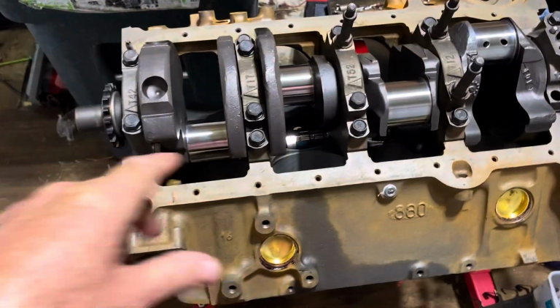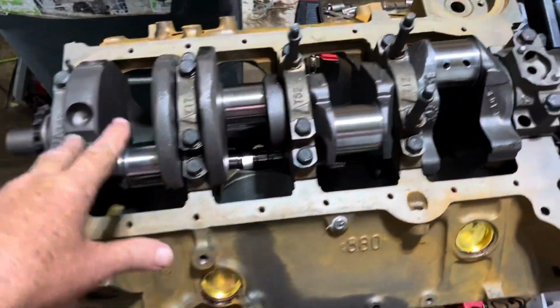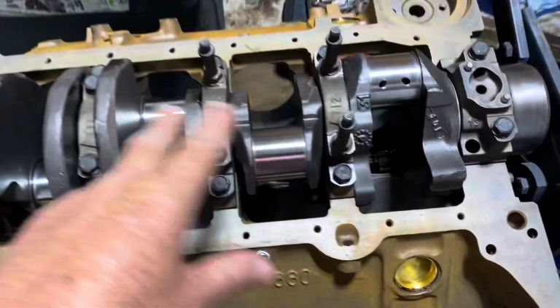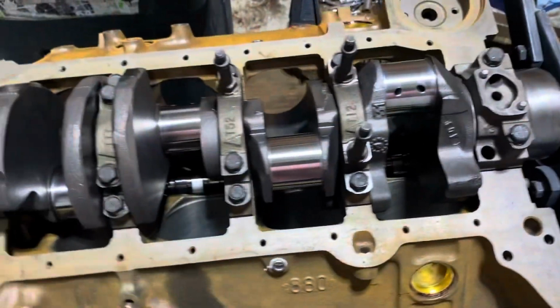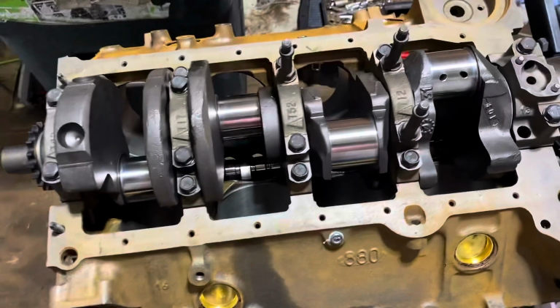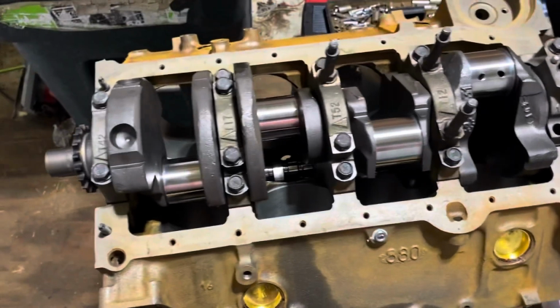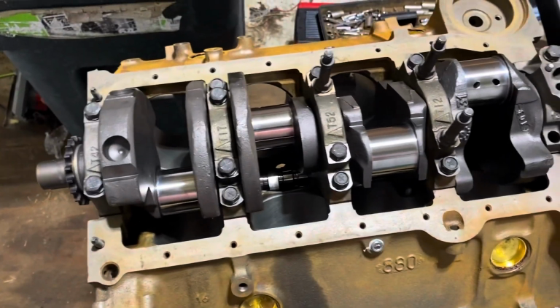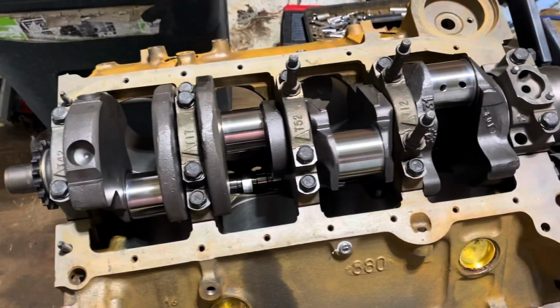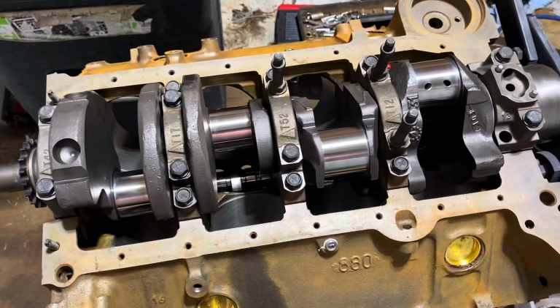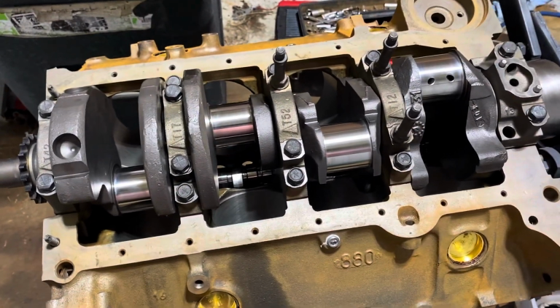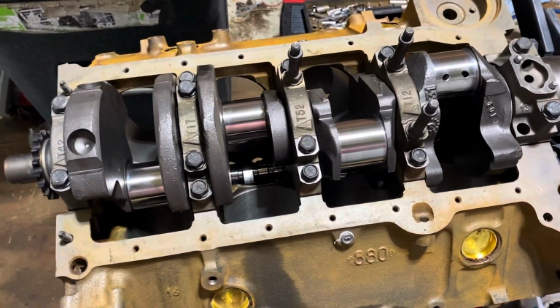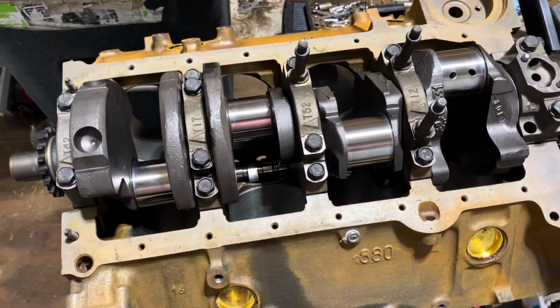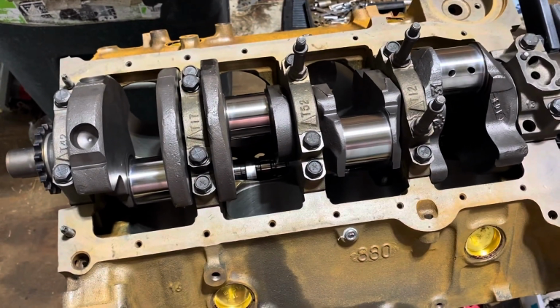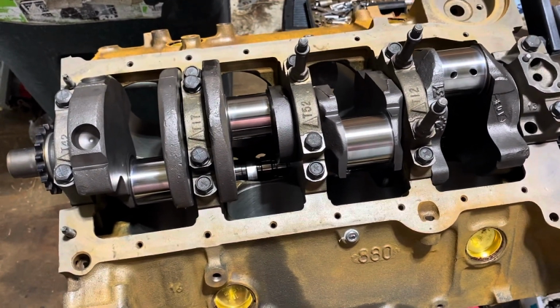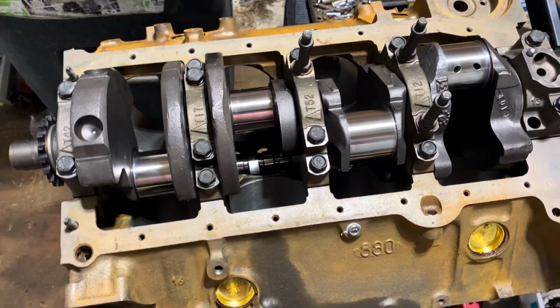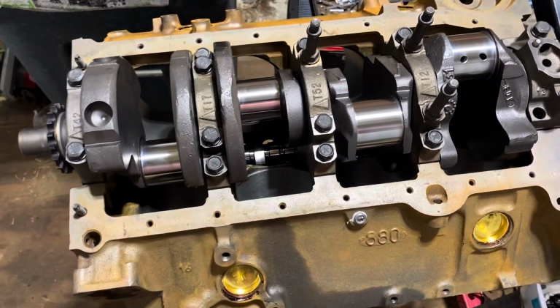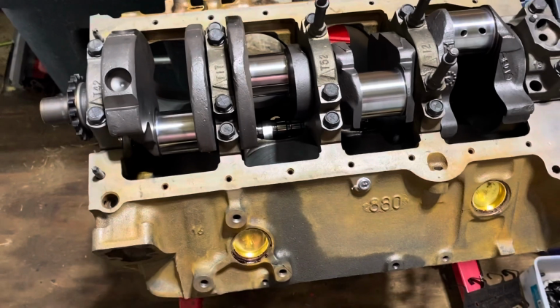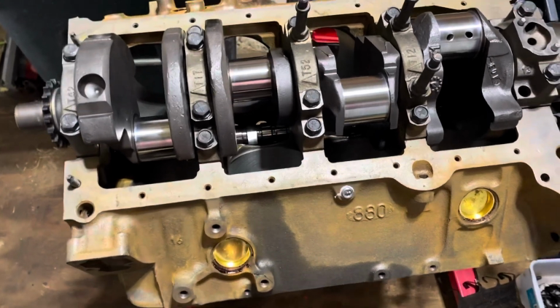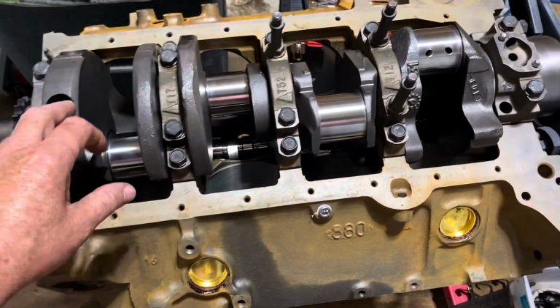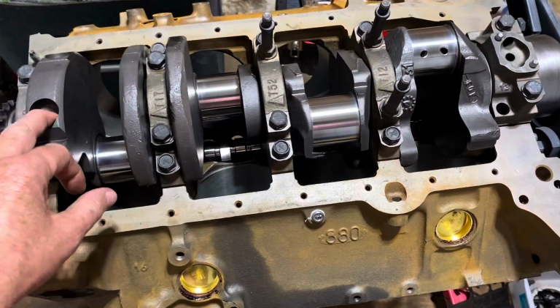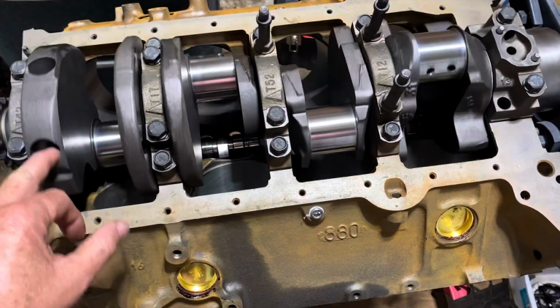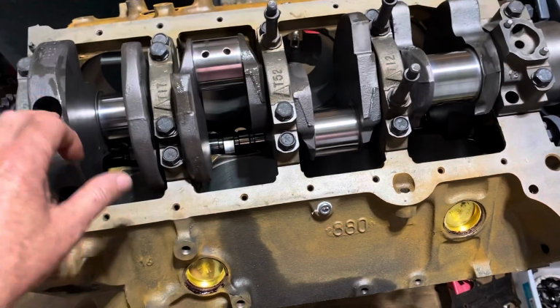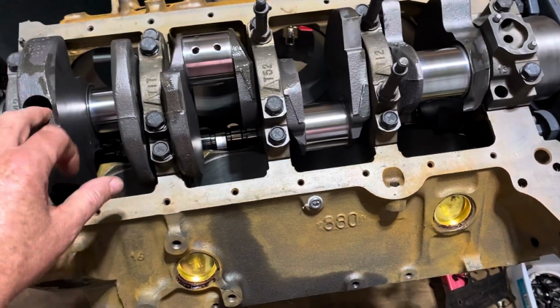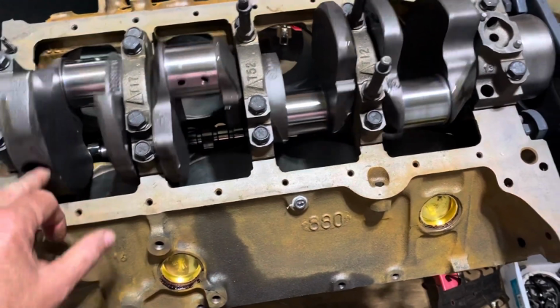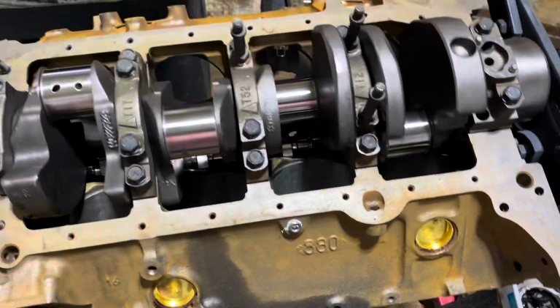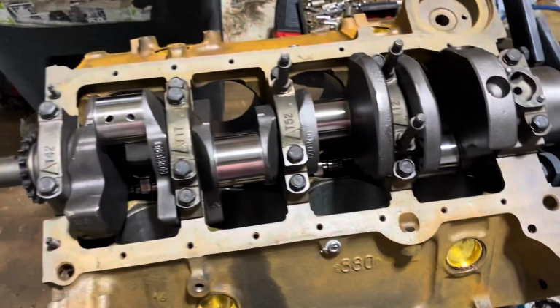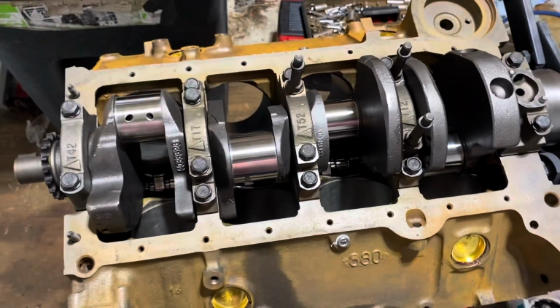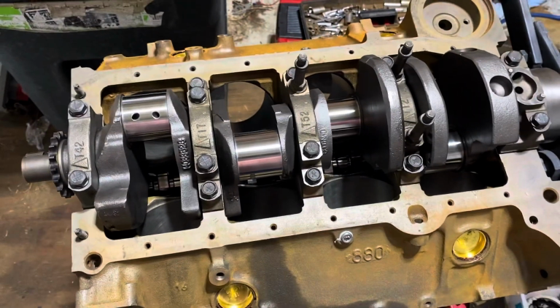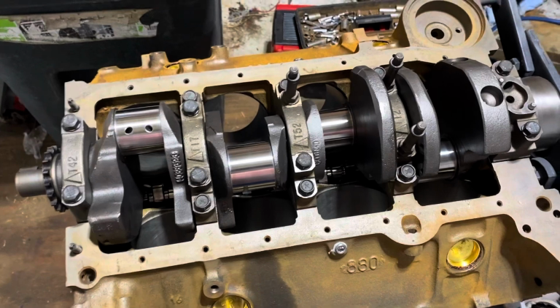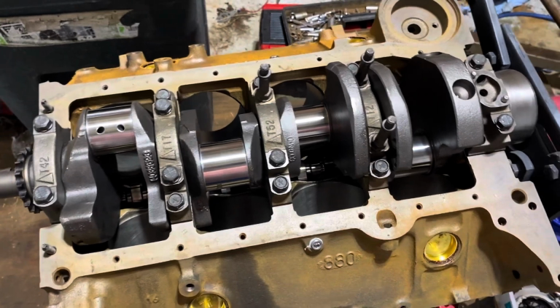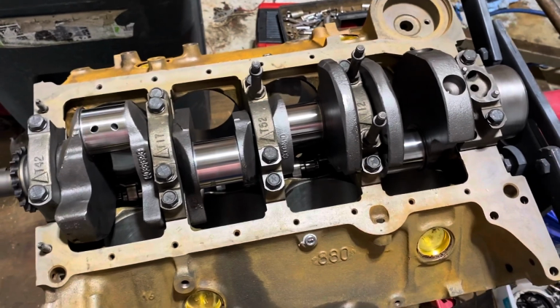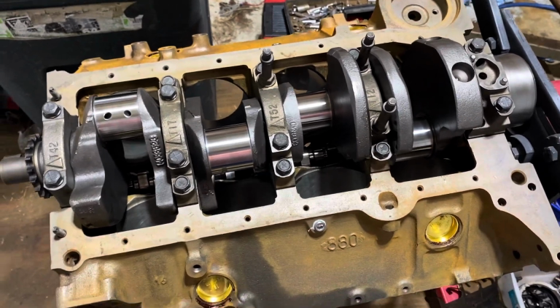I've already rechecked all the clearances — all of them were under 0.0025 thousandths, so all bearing clearances are good. I checked with a plastigage but didn't do that on camera because I was running low on battery and time.